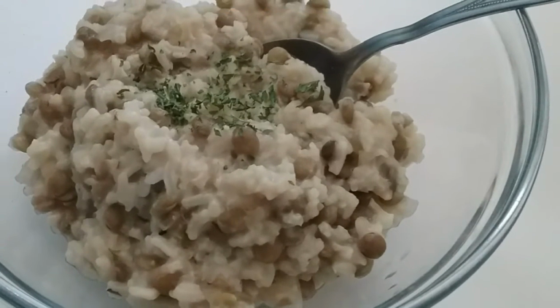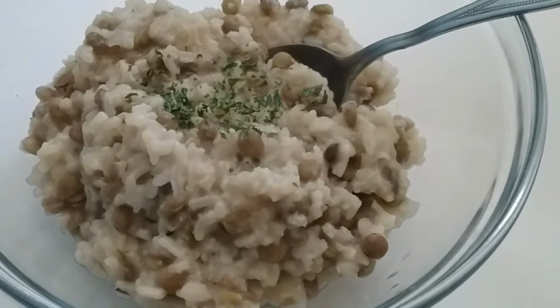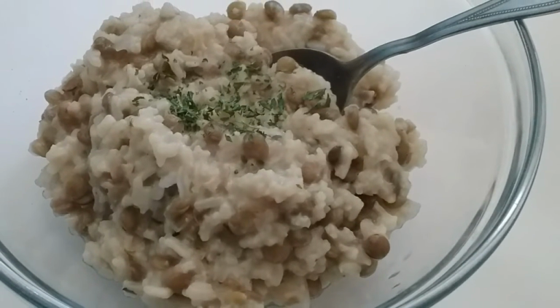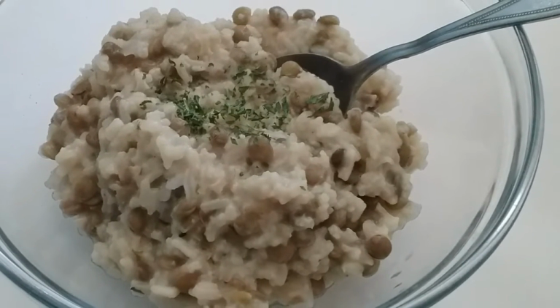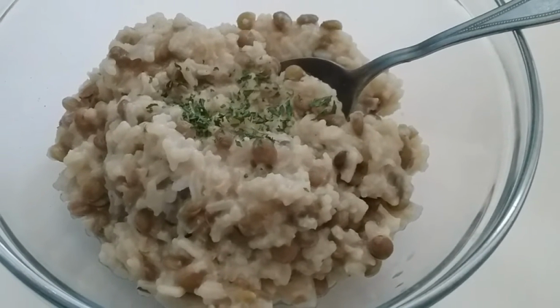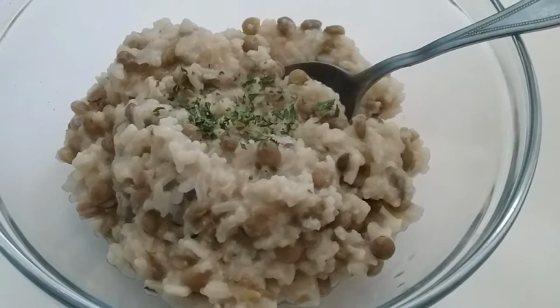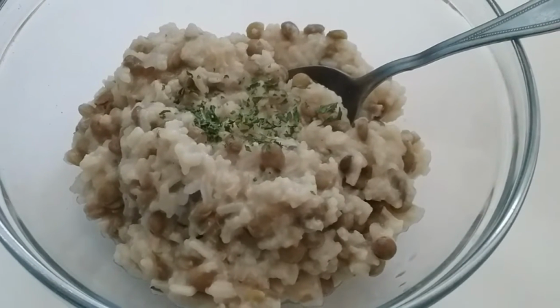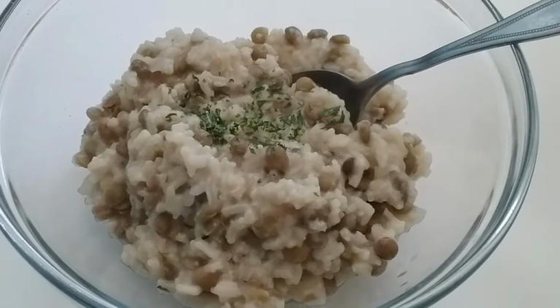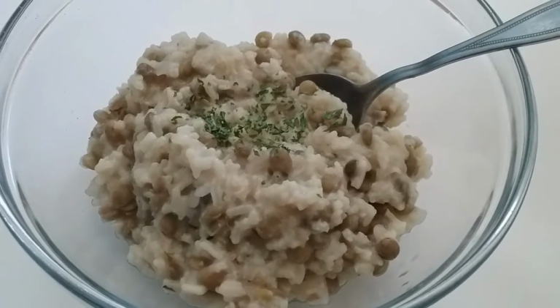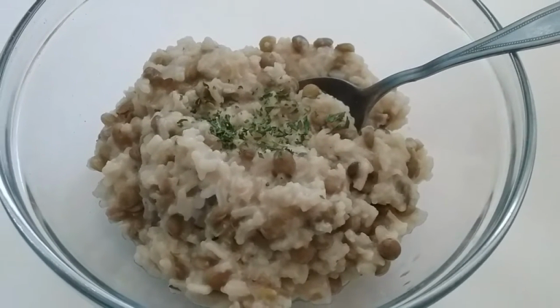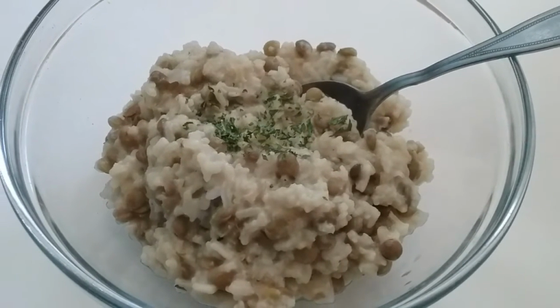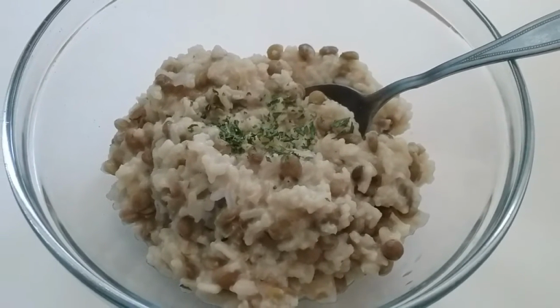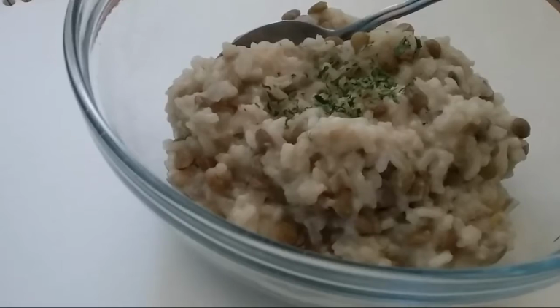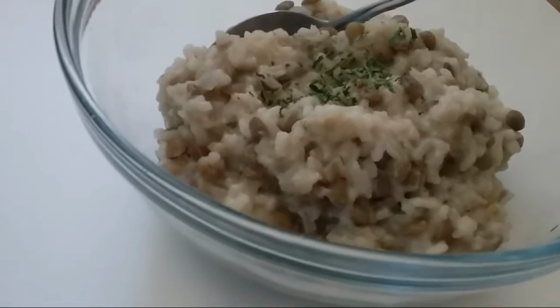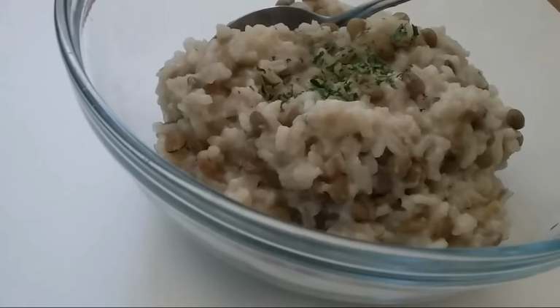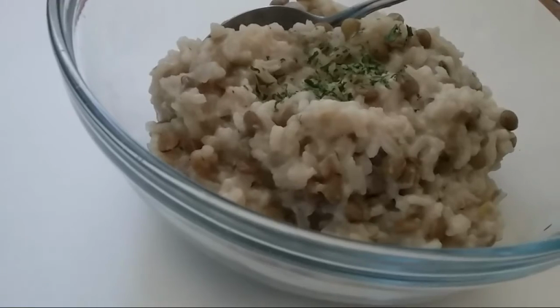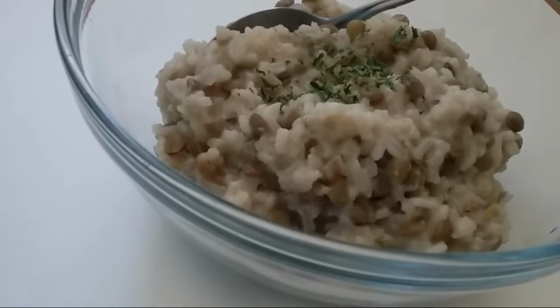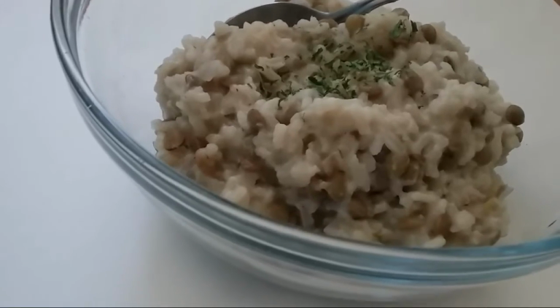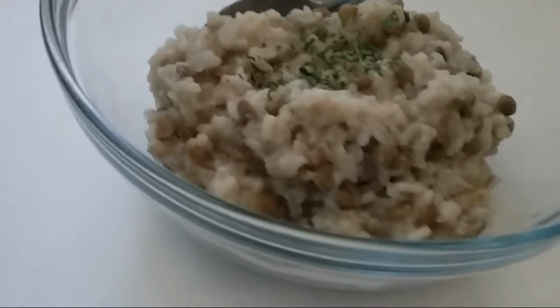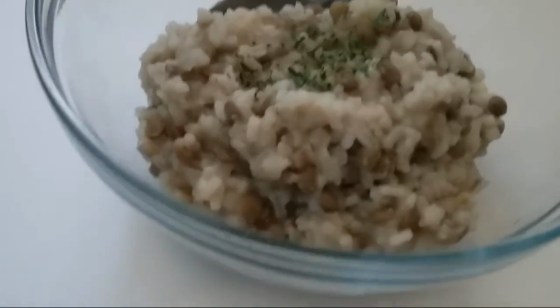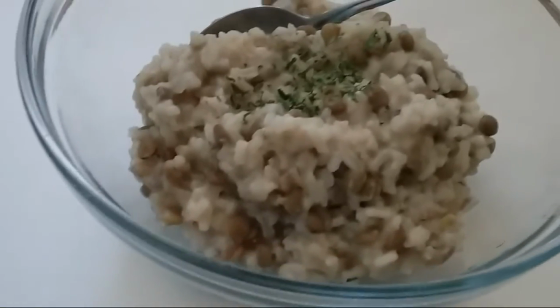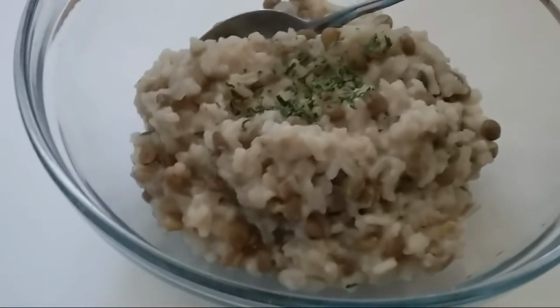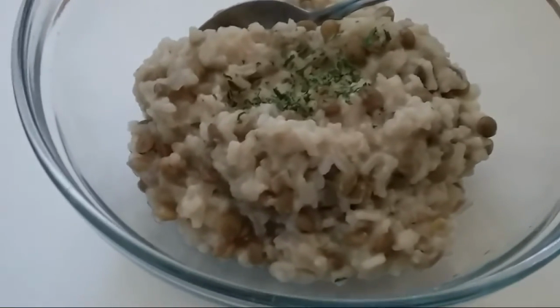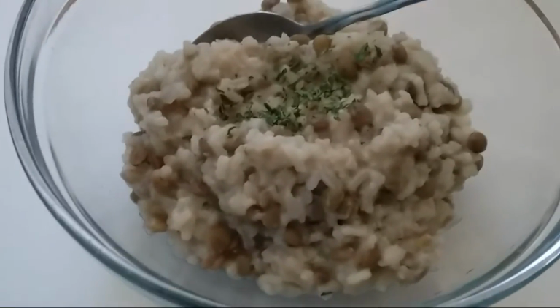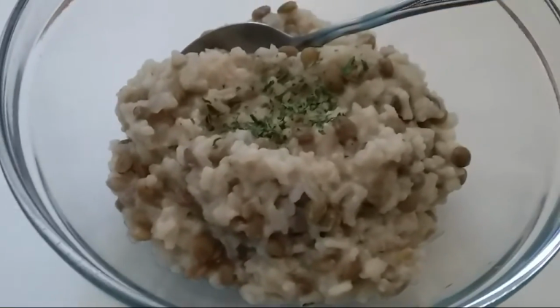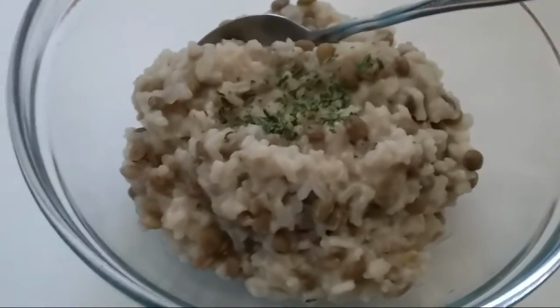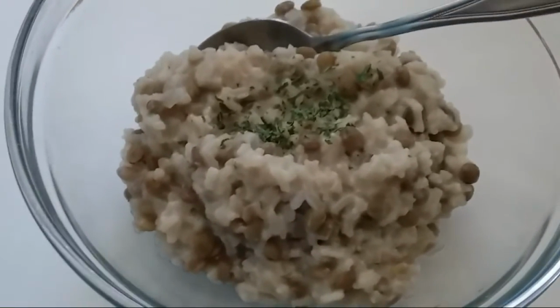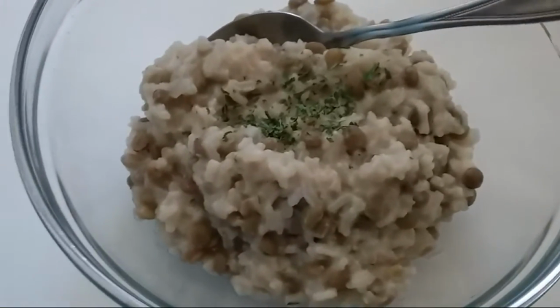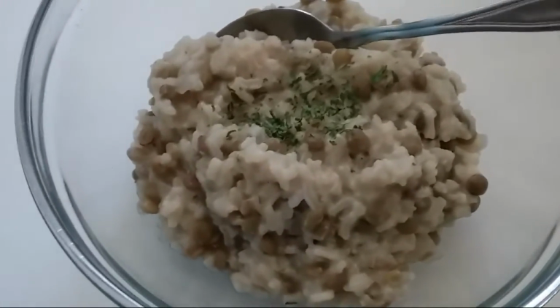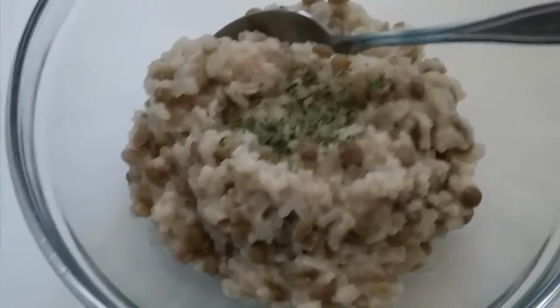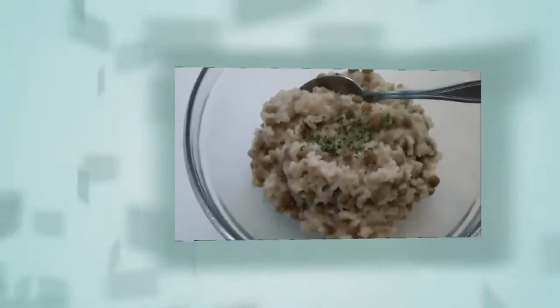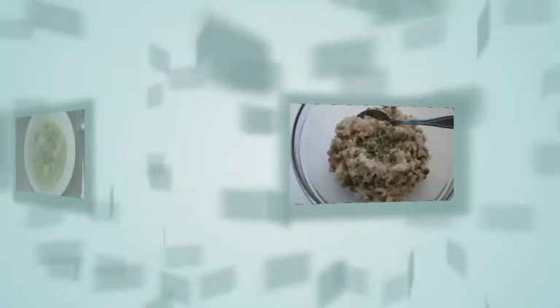Today we will begin with lentils and rice. A depression-era one-pot meal is essential for every kitchen.